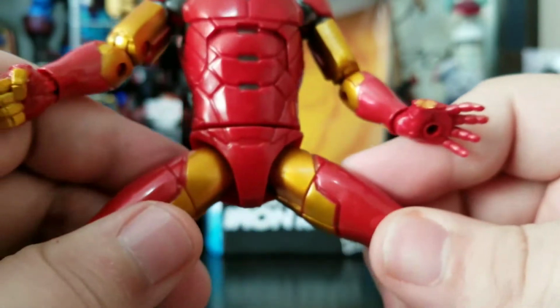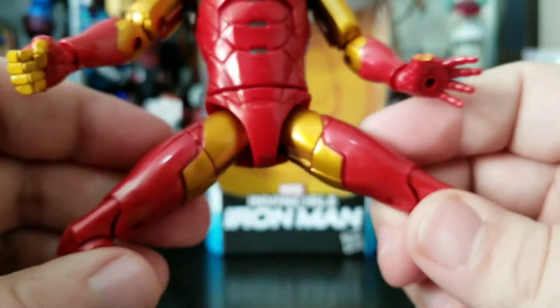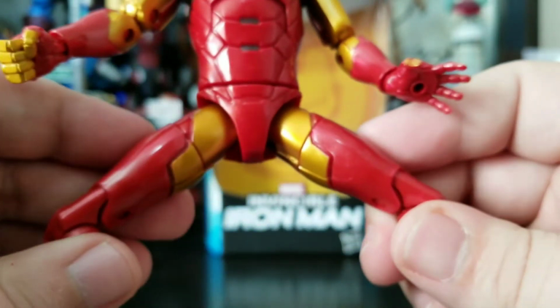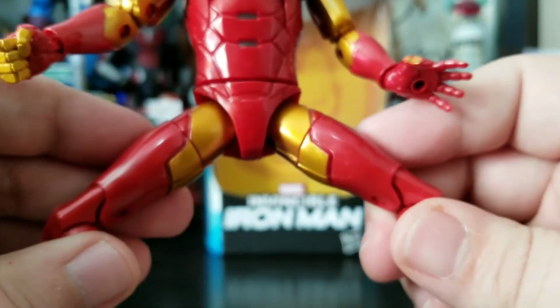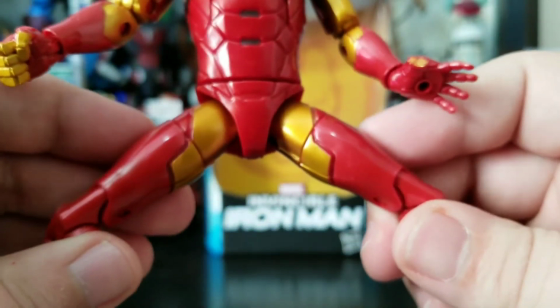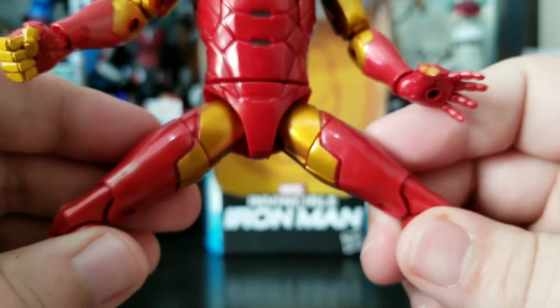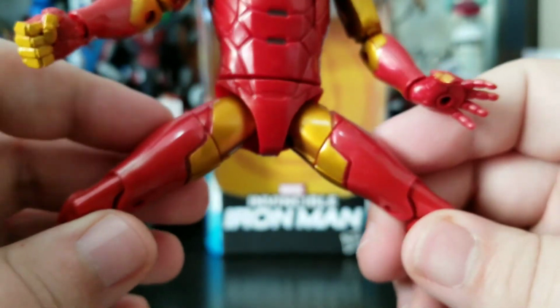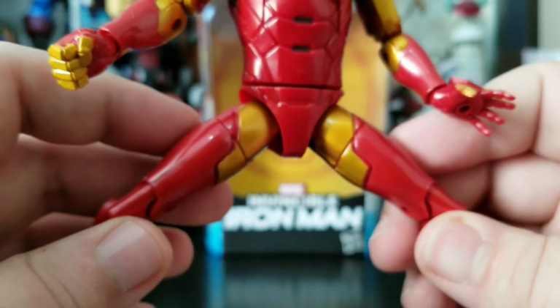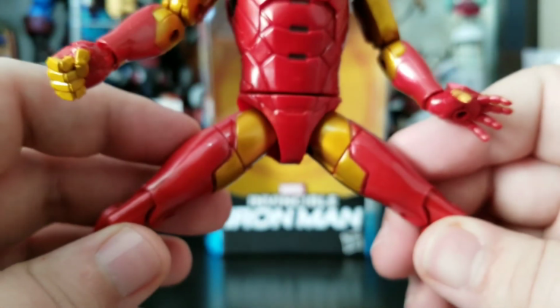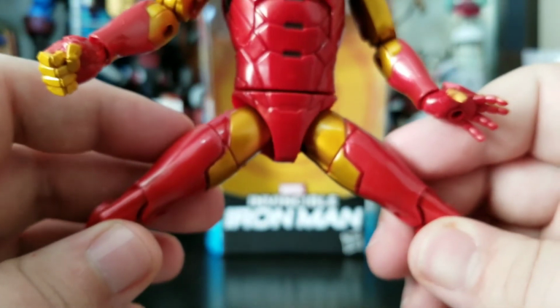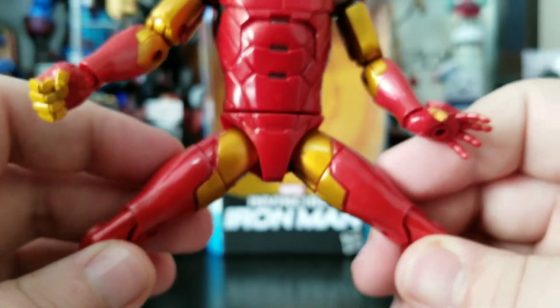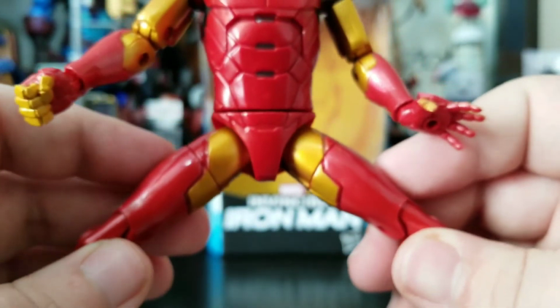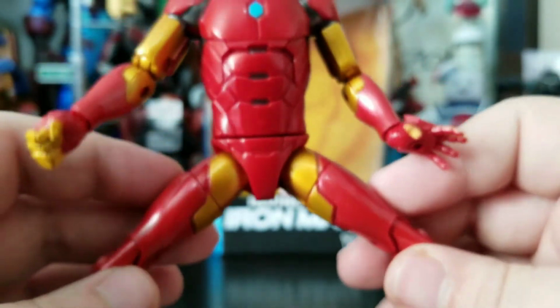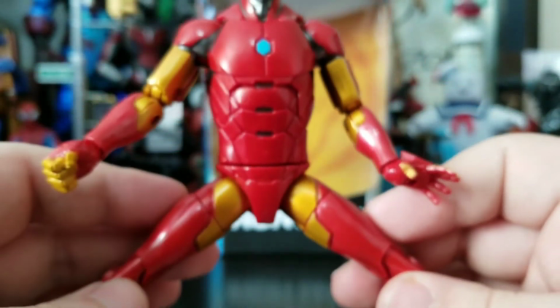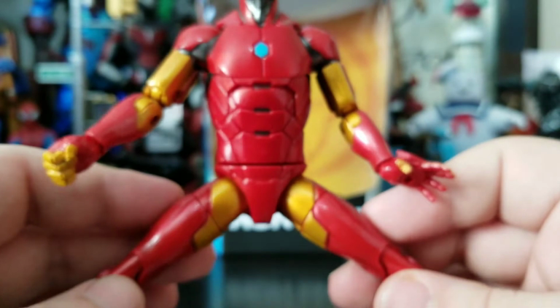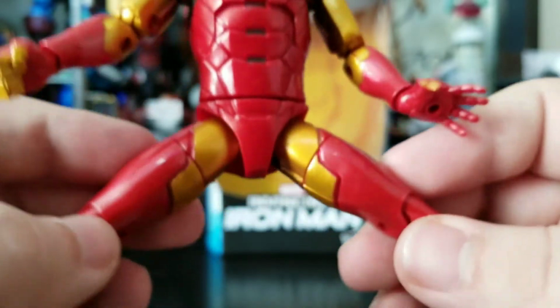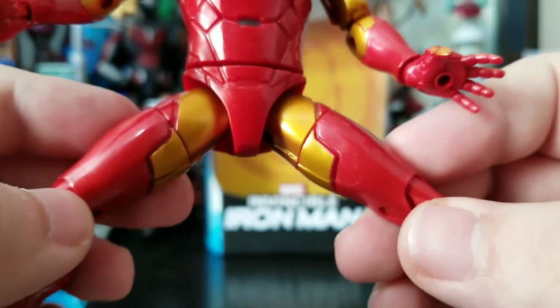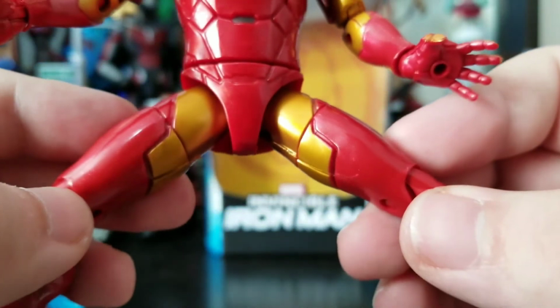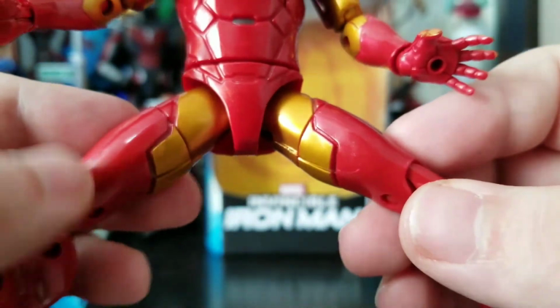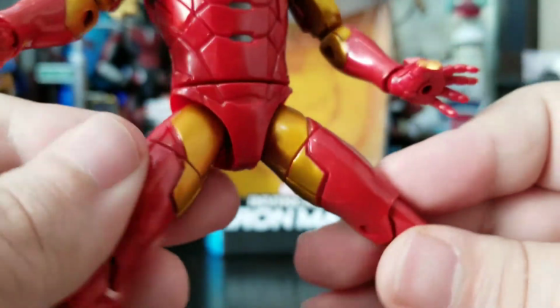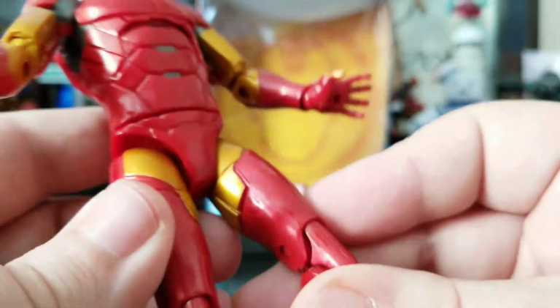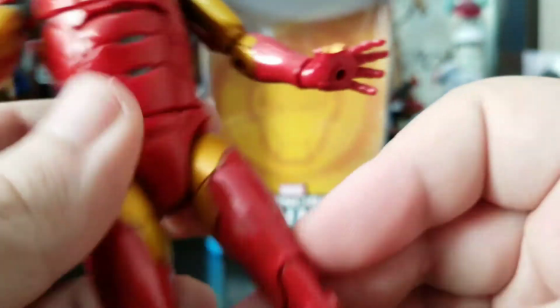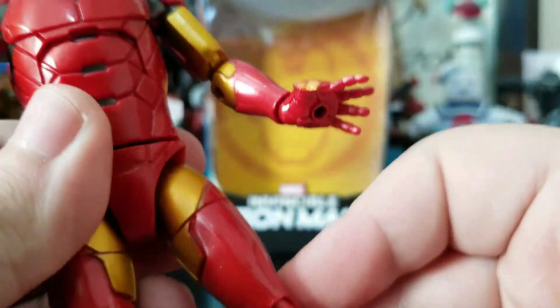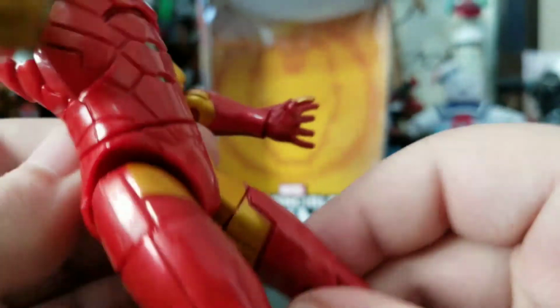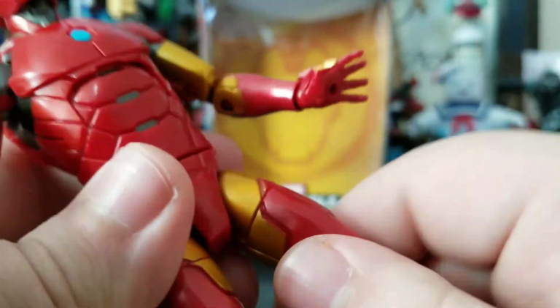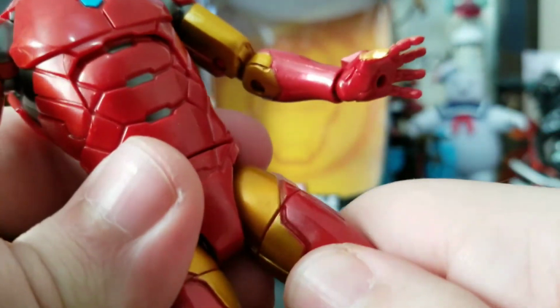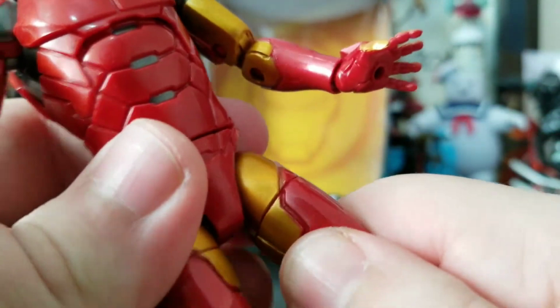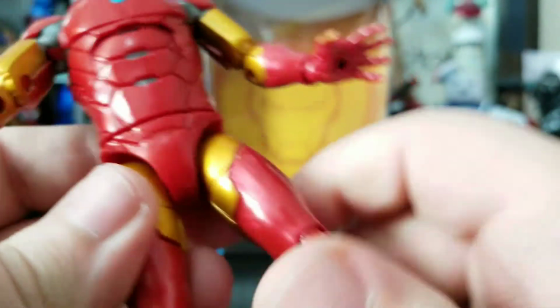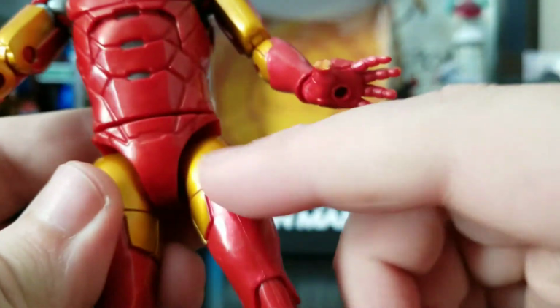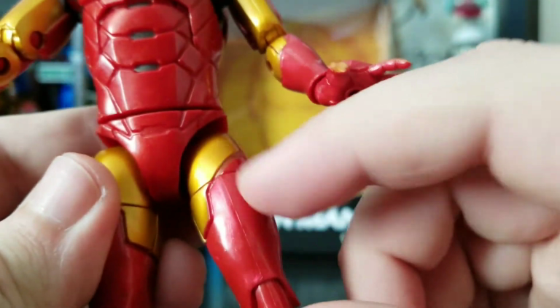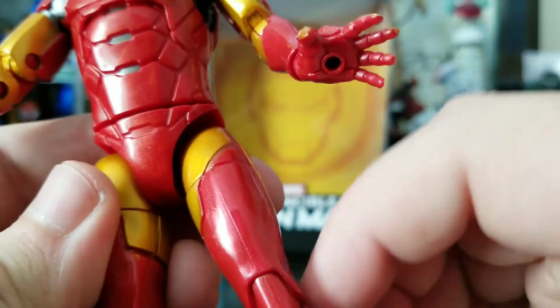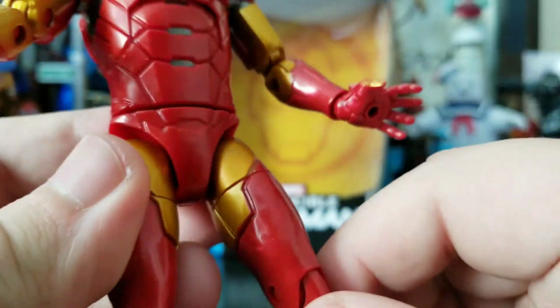Legs can only go this far — he's definitely not doing any Van Damme splits. He's got the thigh swivel, but once you turn it you know it messes up that whole line and everything.